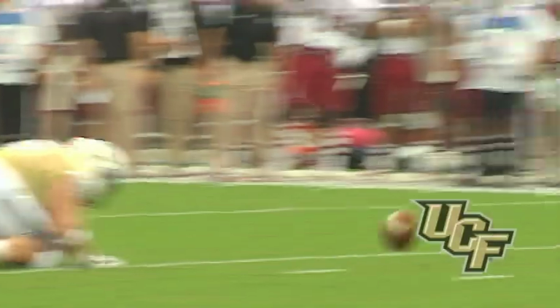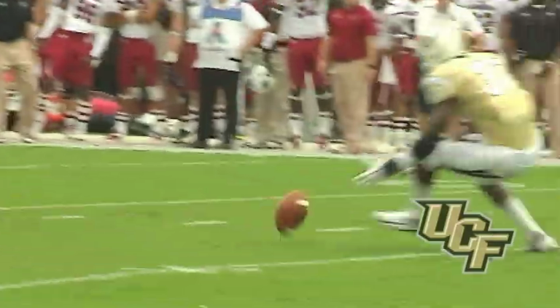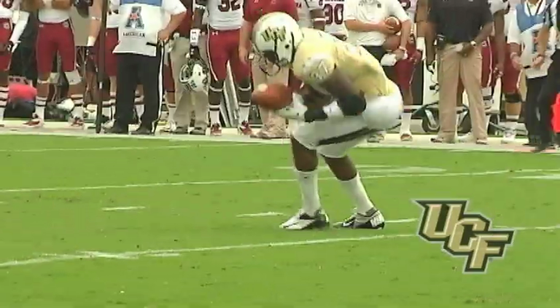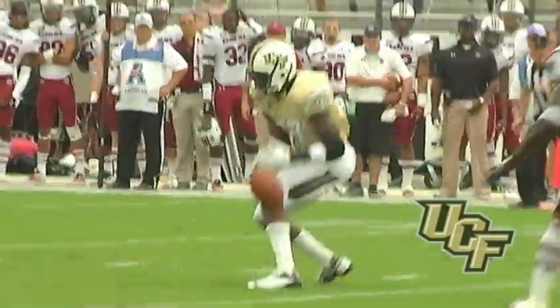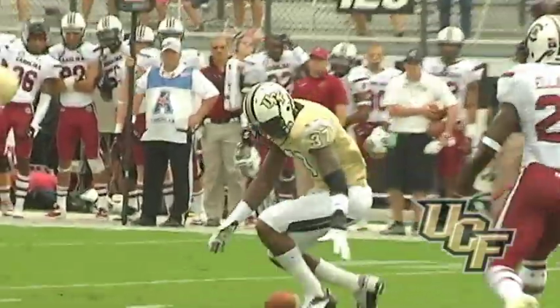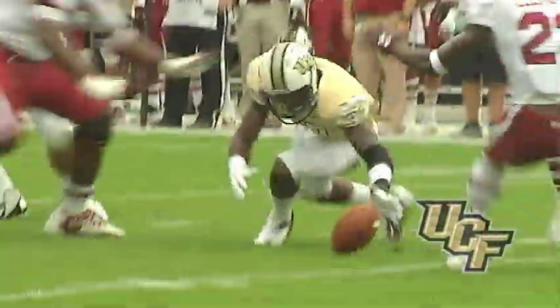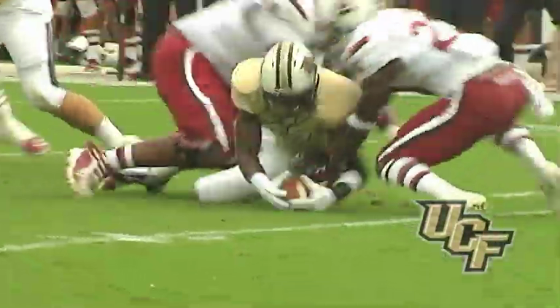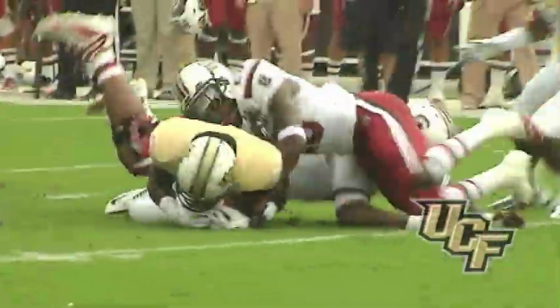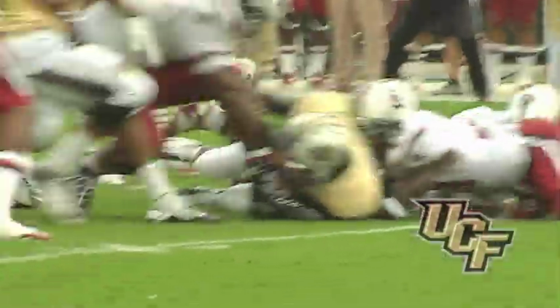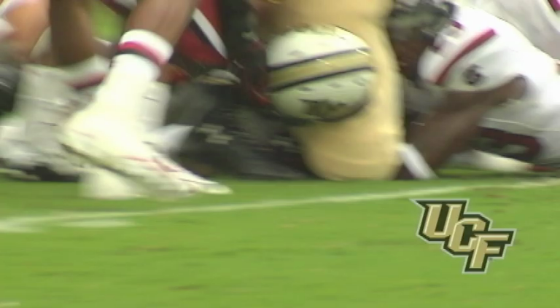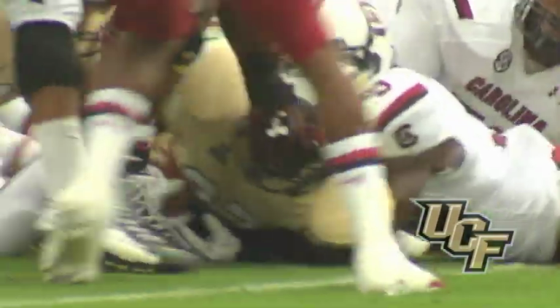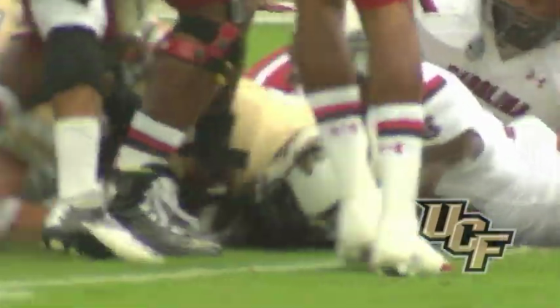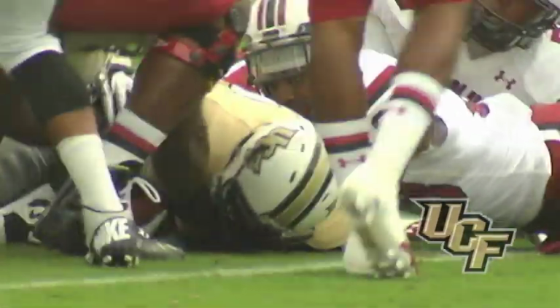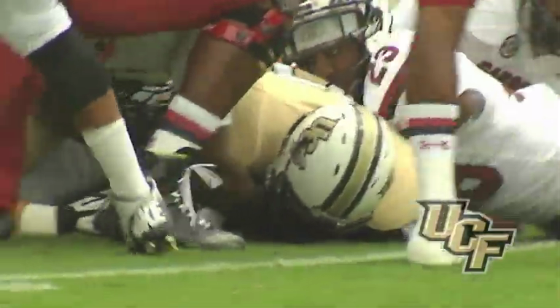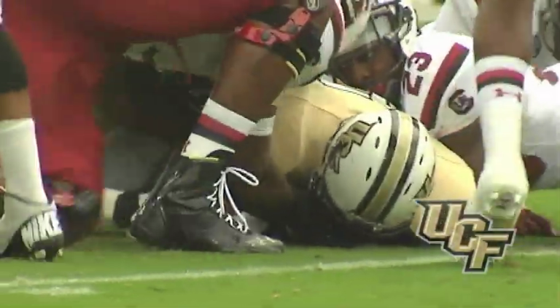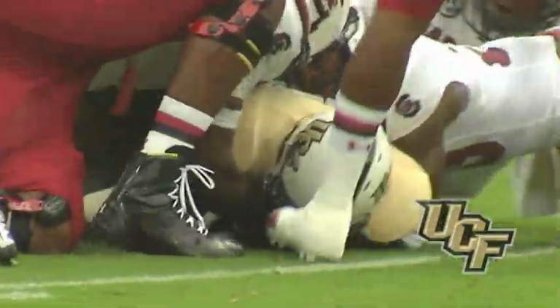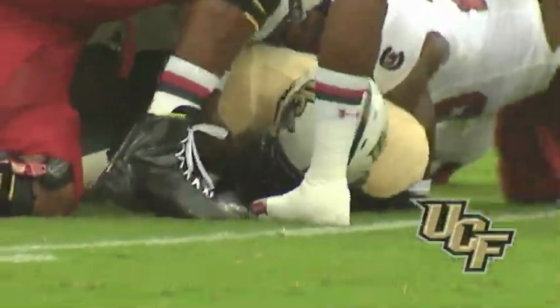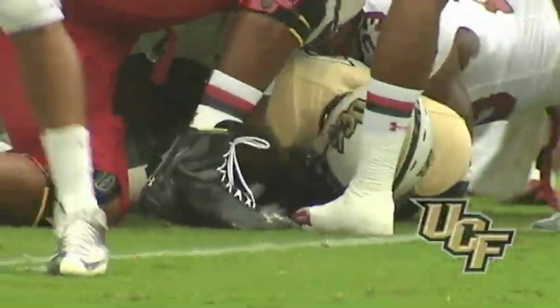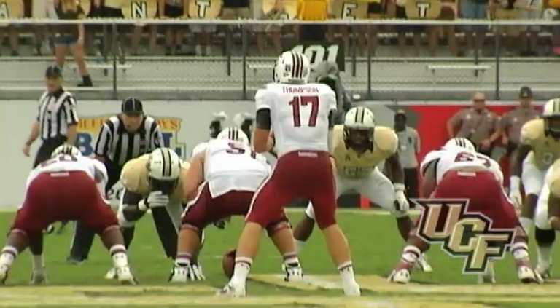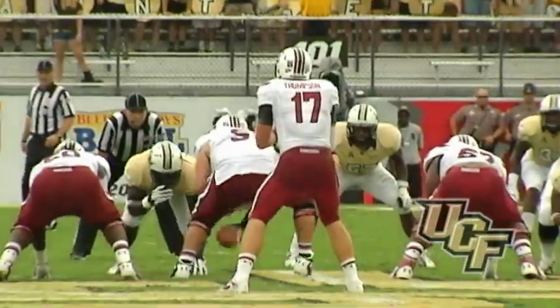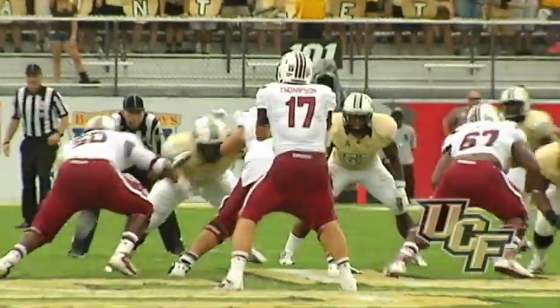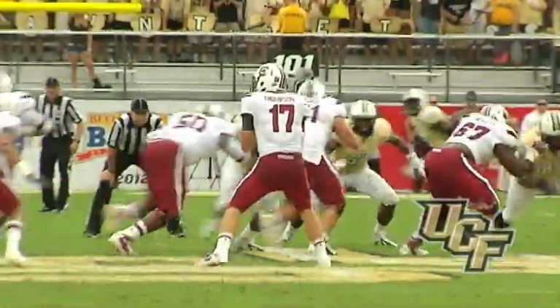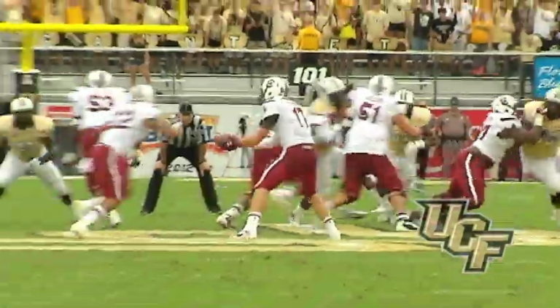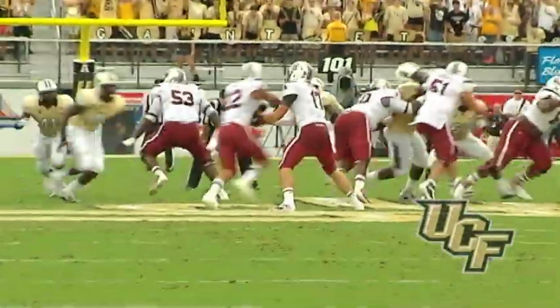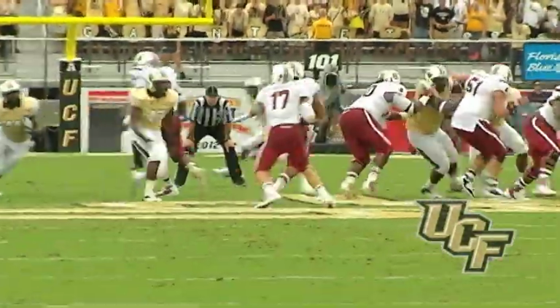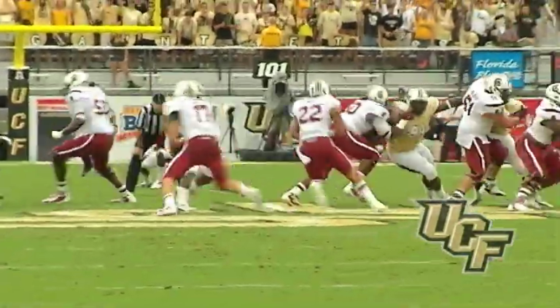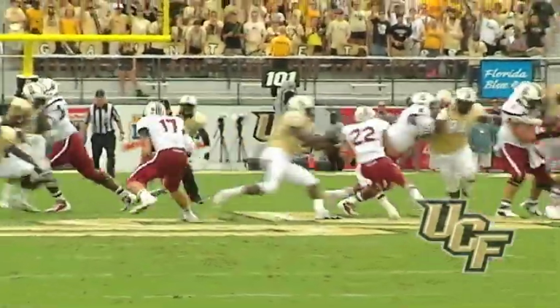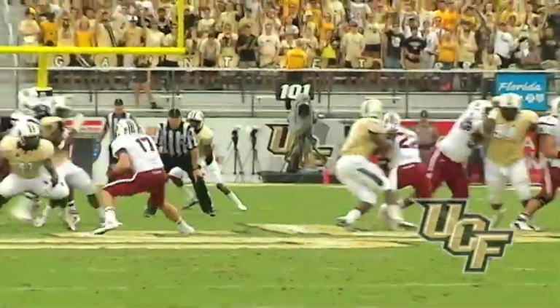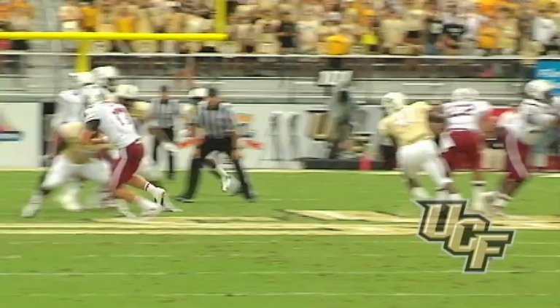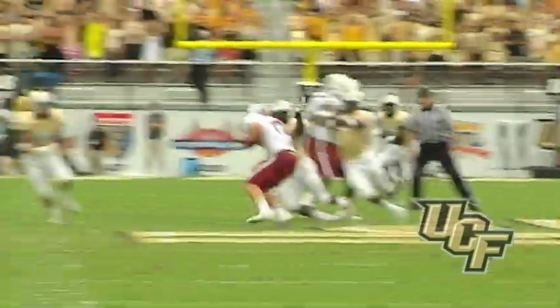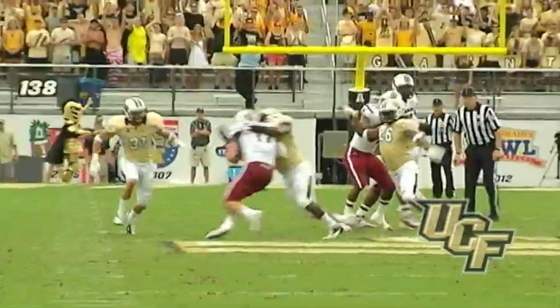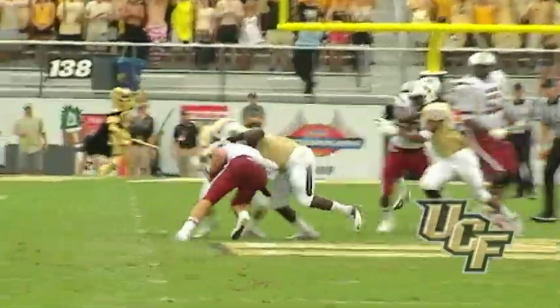Fumble! Football. UCF had it, lost it. Got a flag down. The Knights have it. Snap, handoff. Thompson keeps it instead. He's dropped.